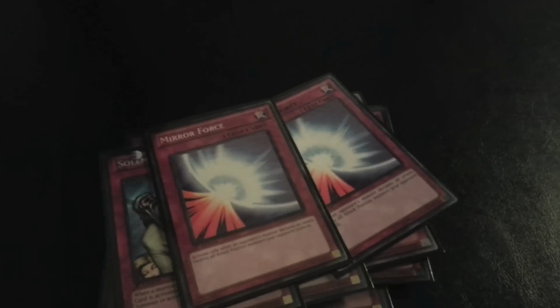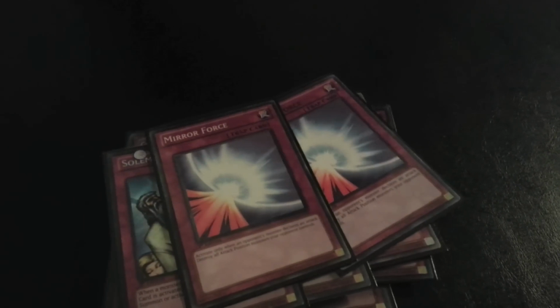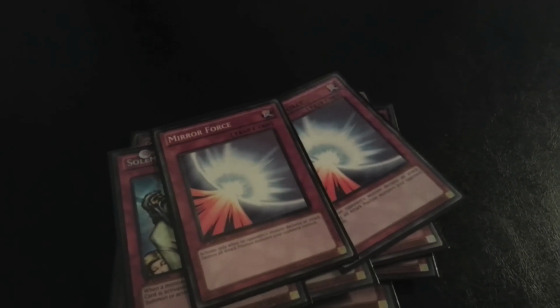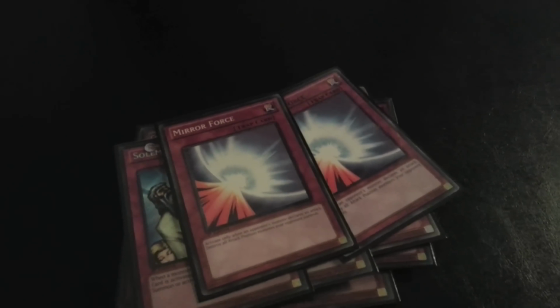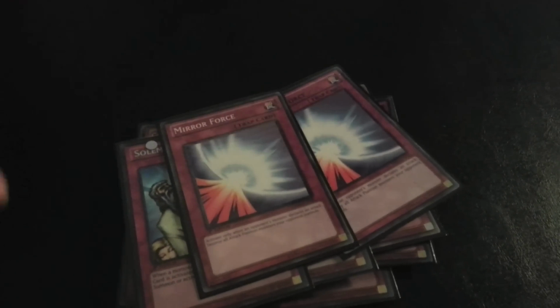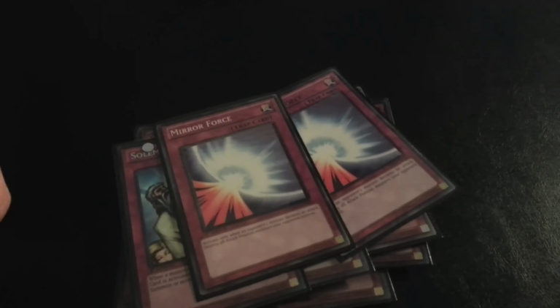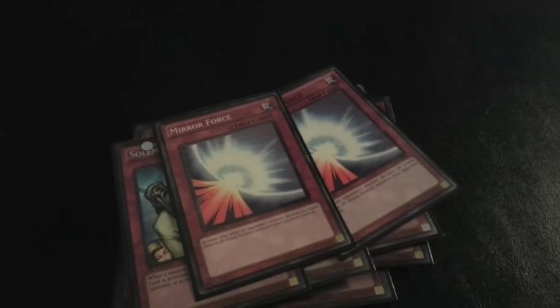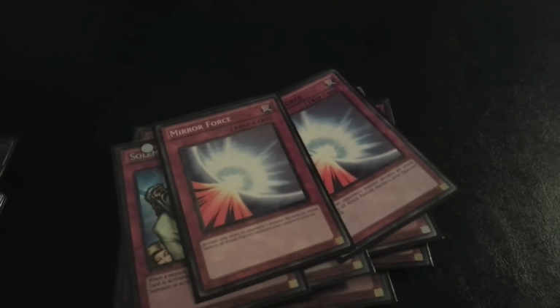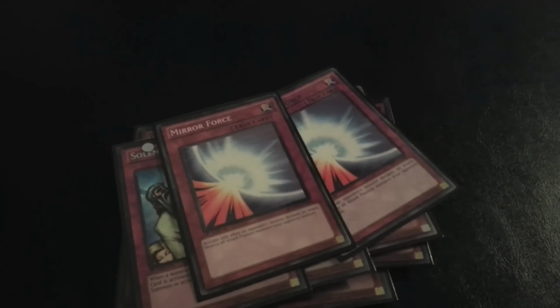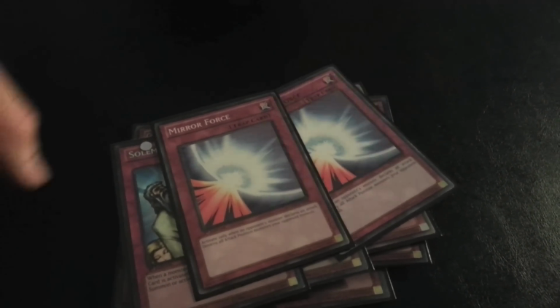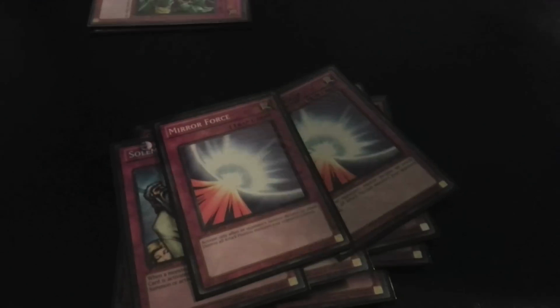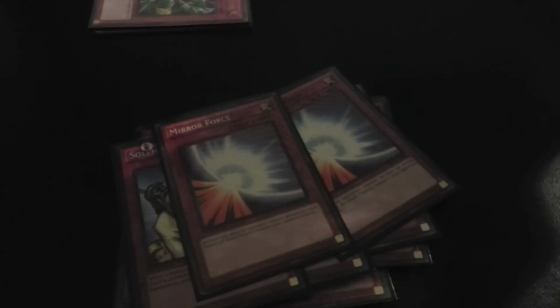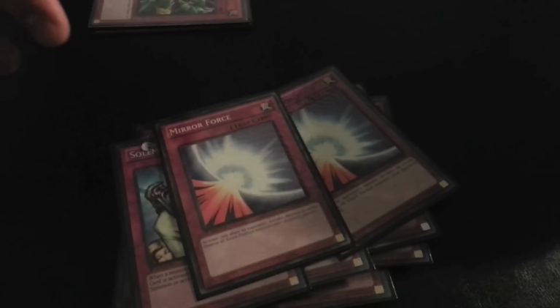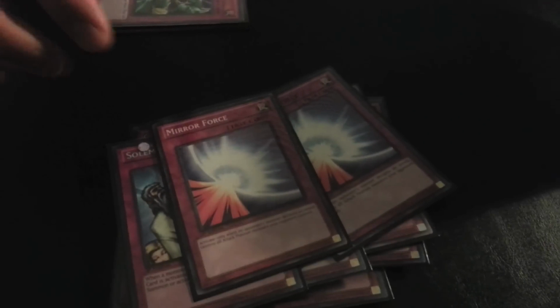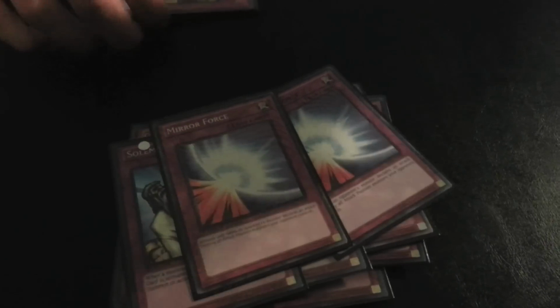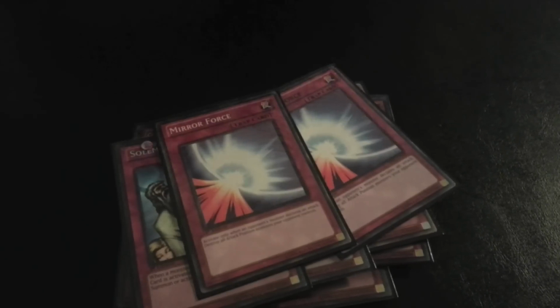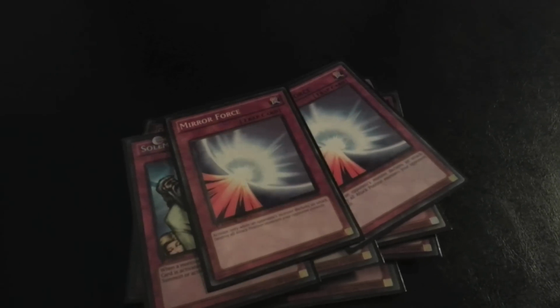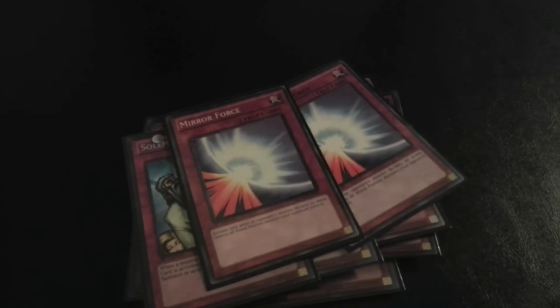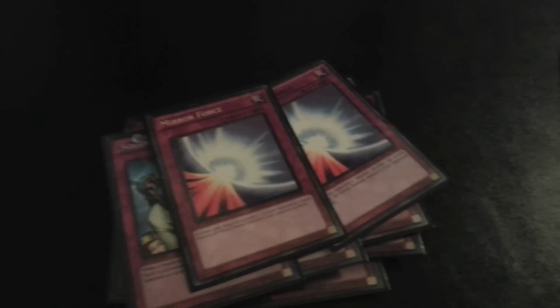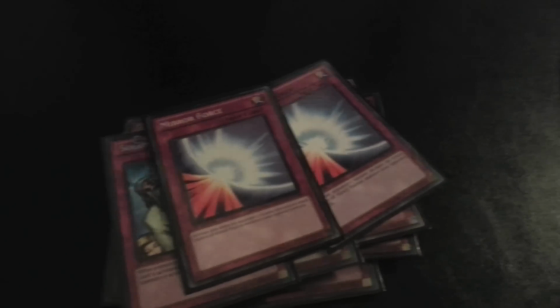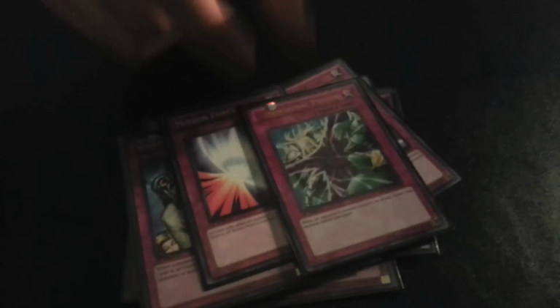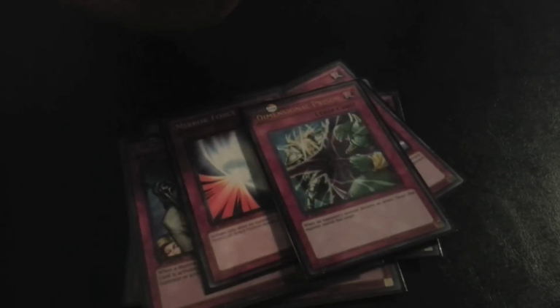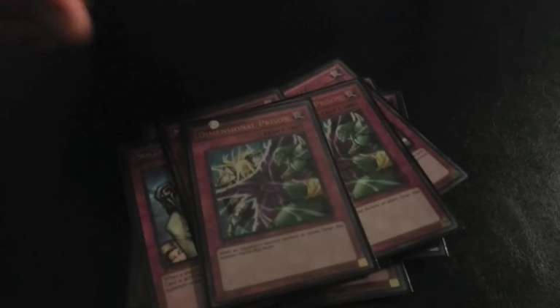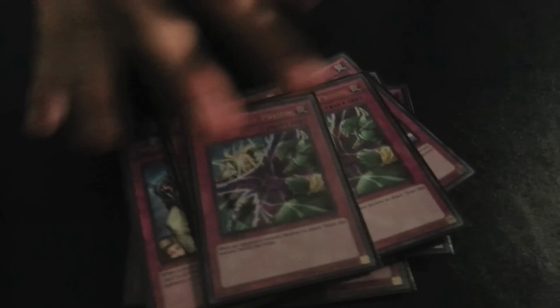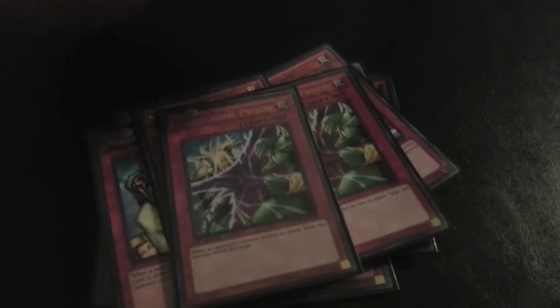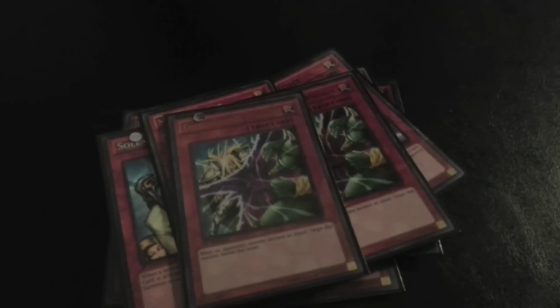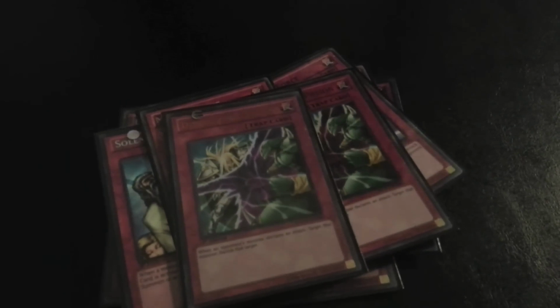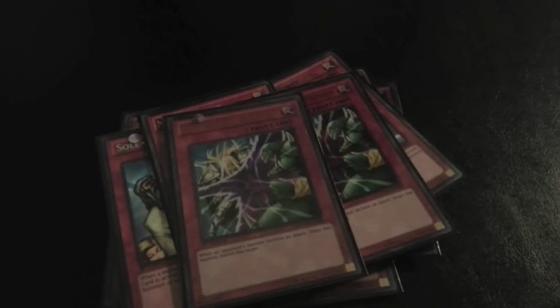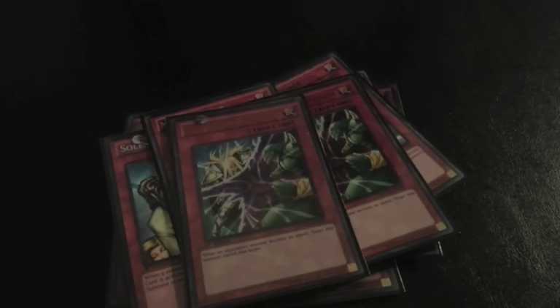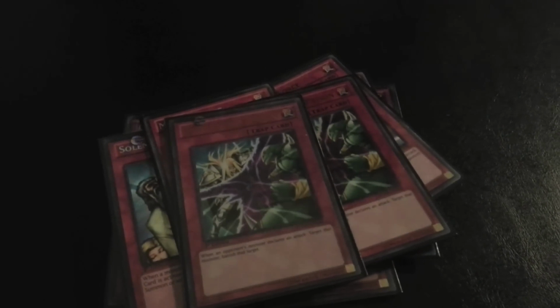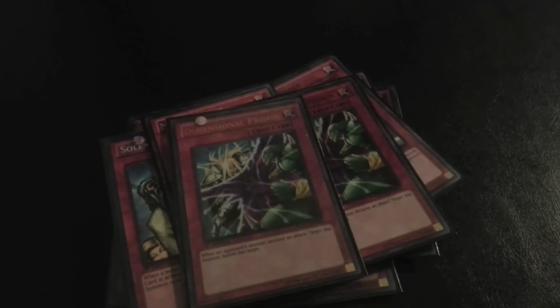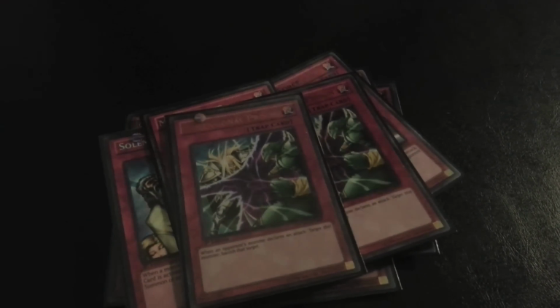Two Mirror Forces for attack hate — not really scared of Starlight Road because Shining is such a big monster and most of the extra deck monsters are pretty big, so you can always get over Stardust.